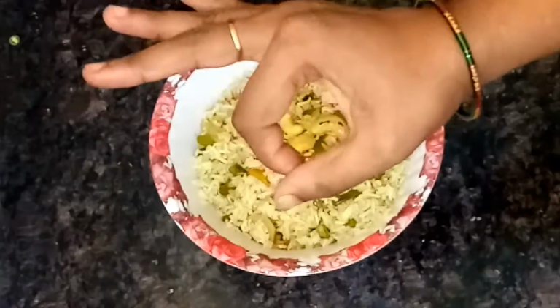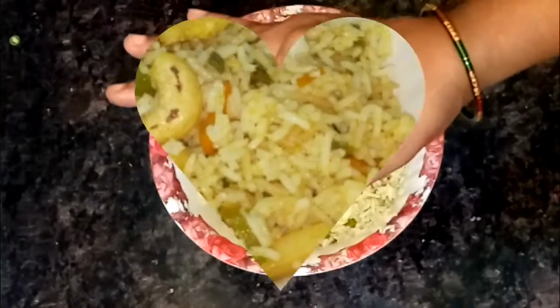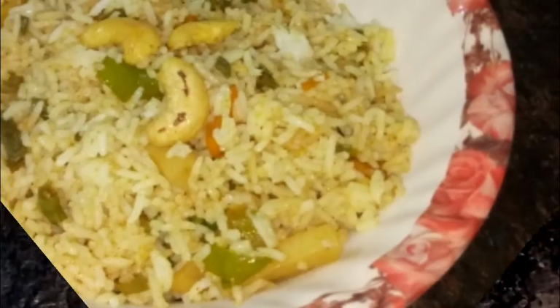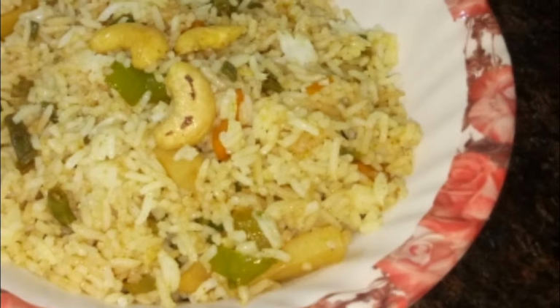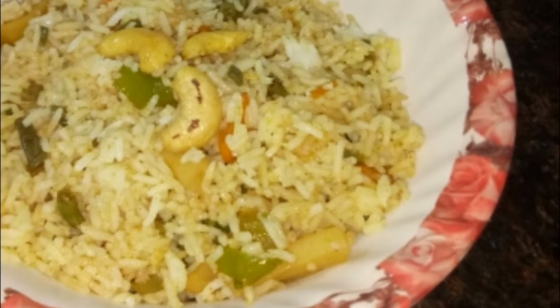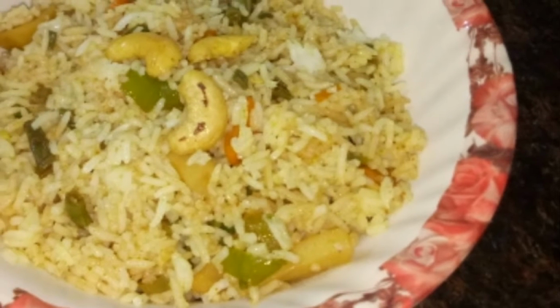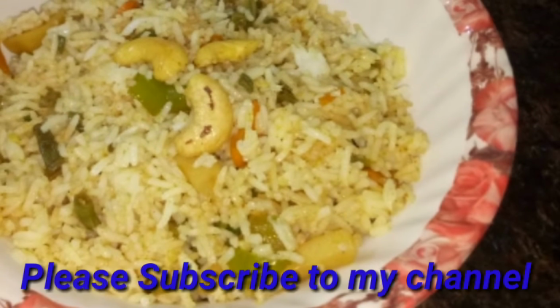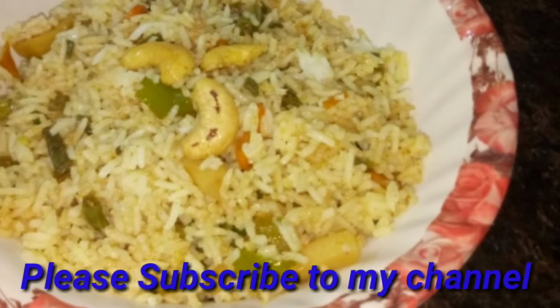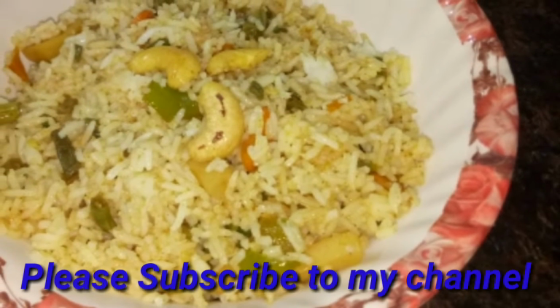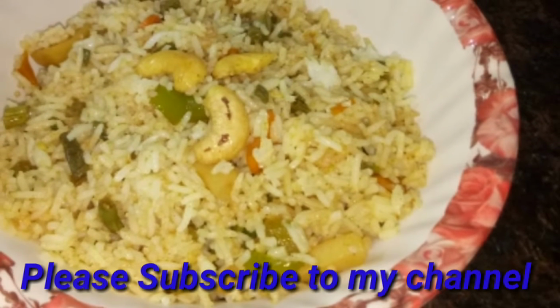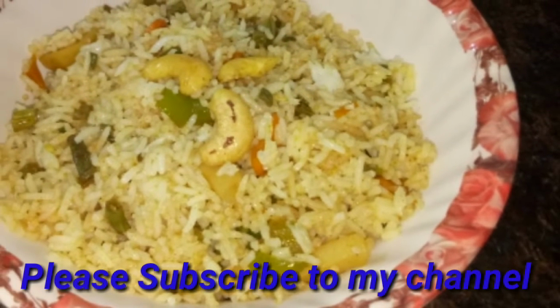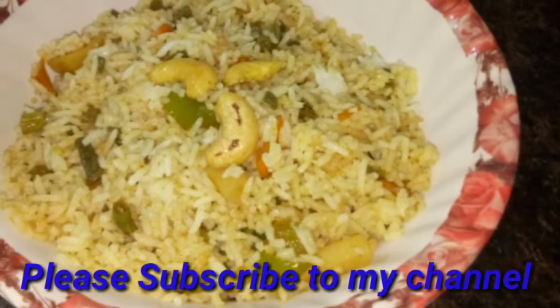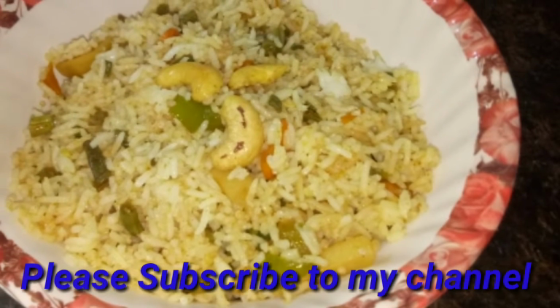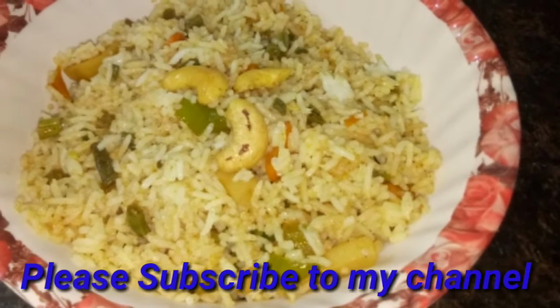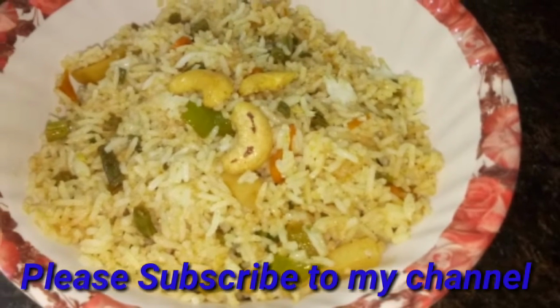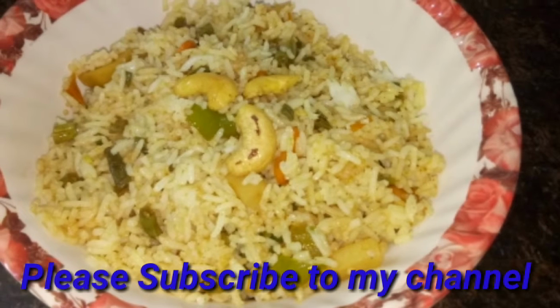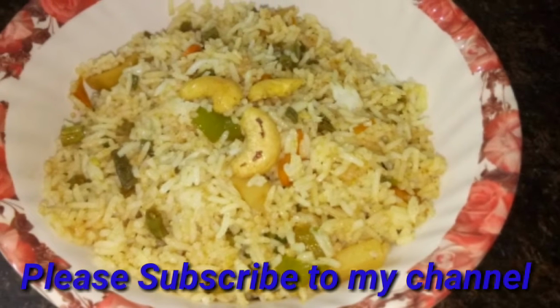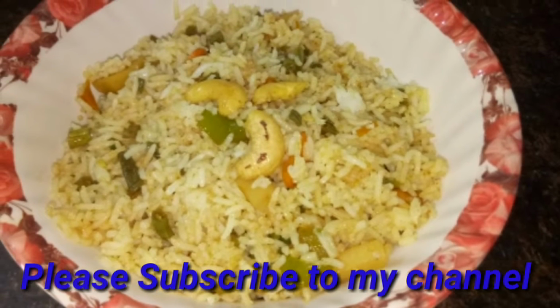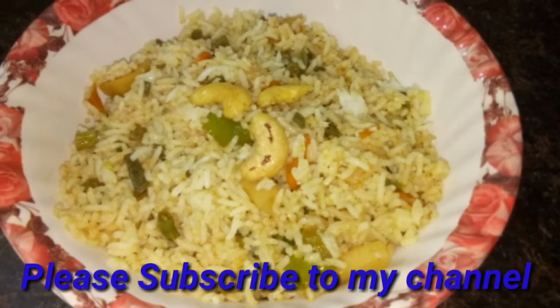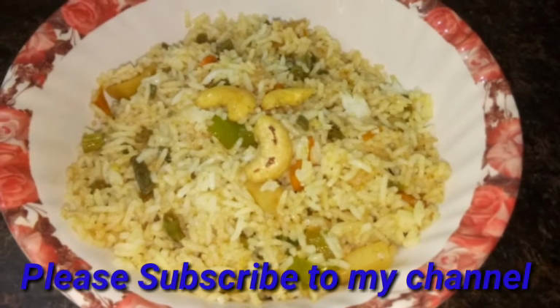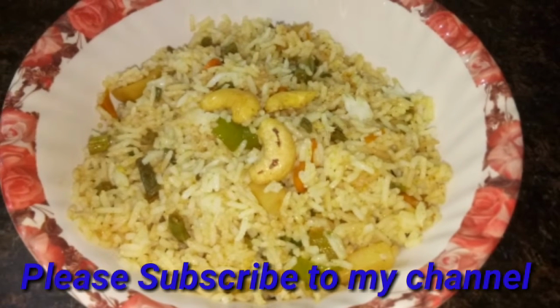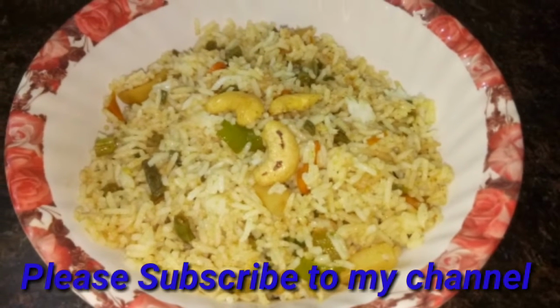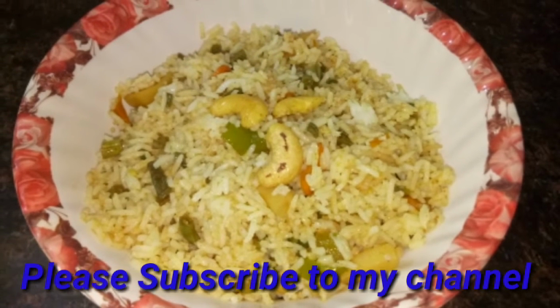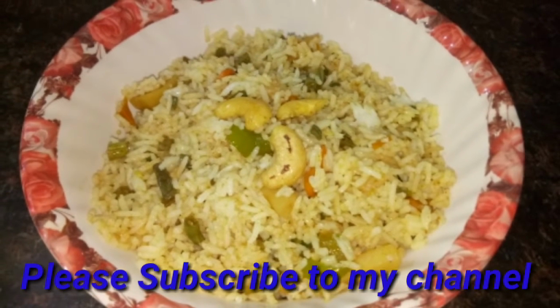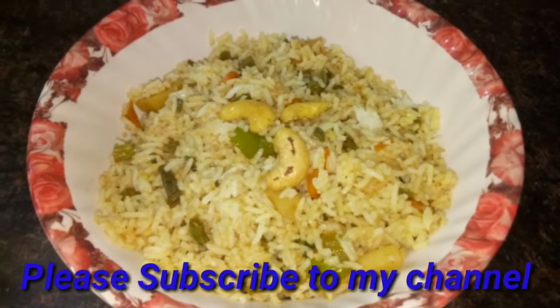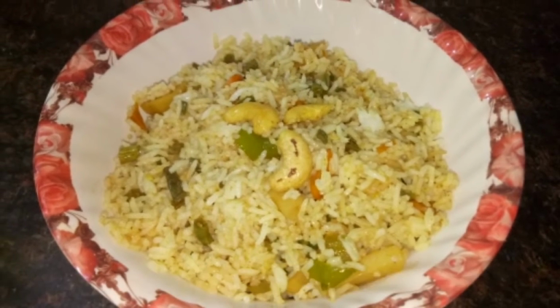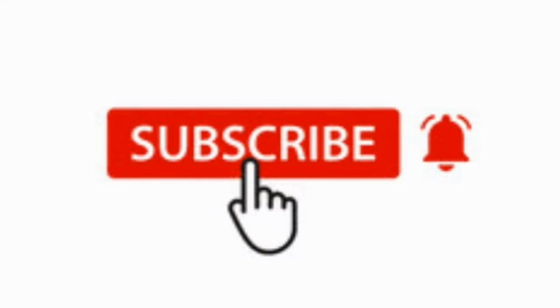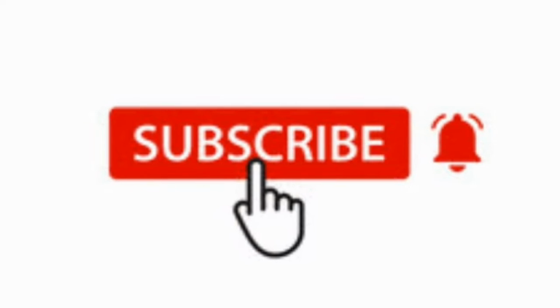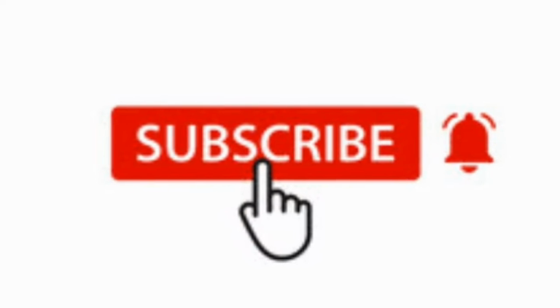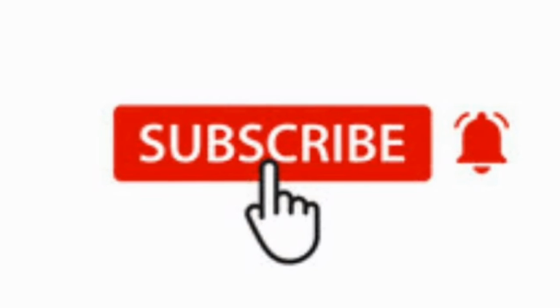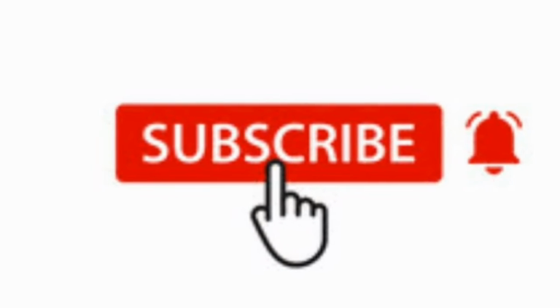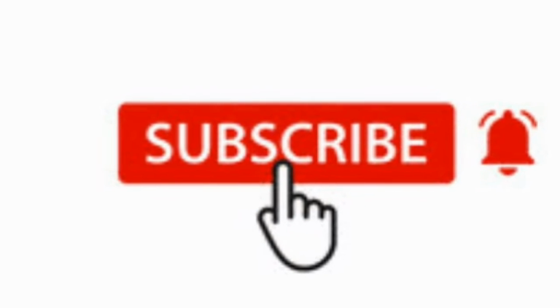I hope you like the video. Do subscribe to the channel and click on the bell icon and notification bell. Thank you! Have a great day! Bye bye!